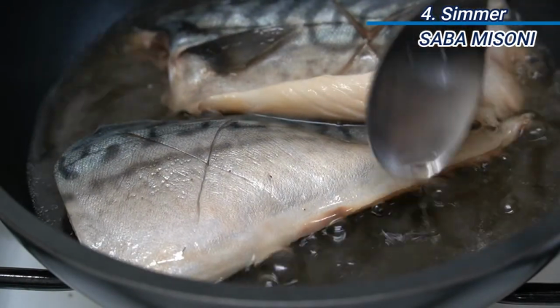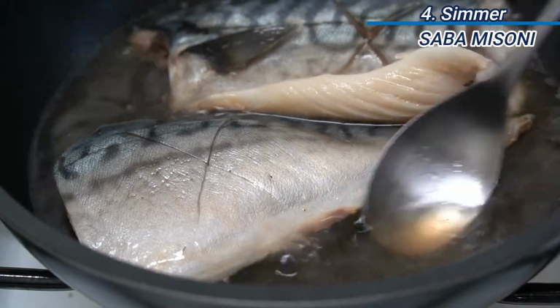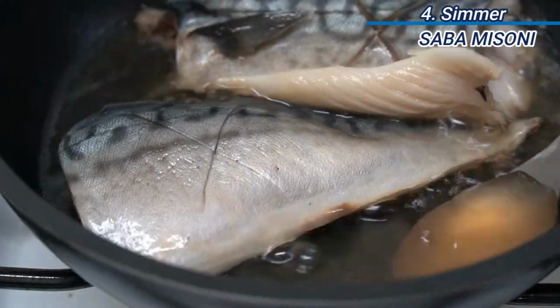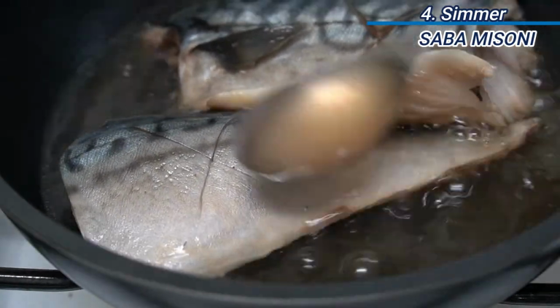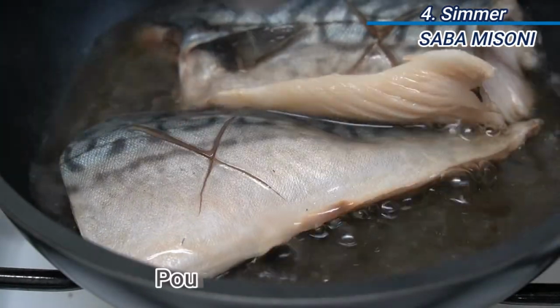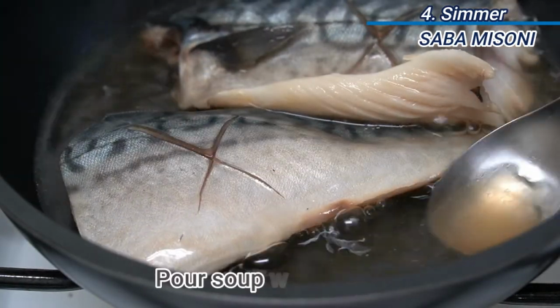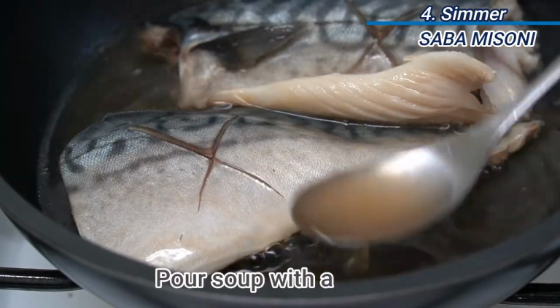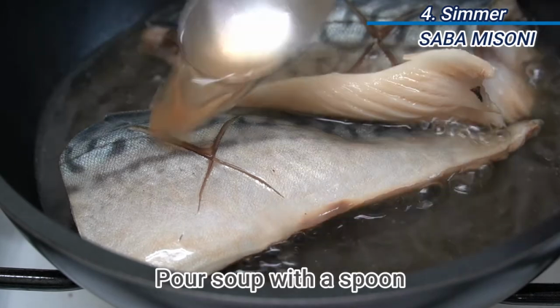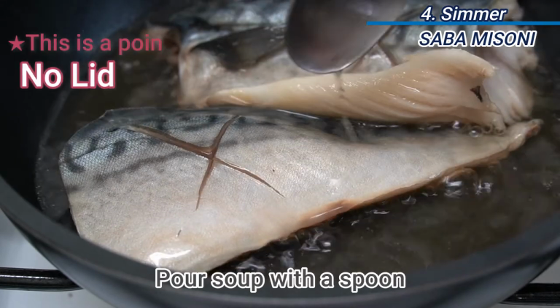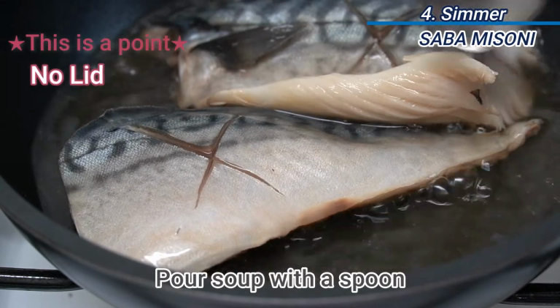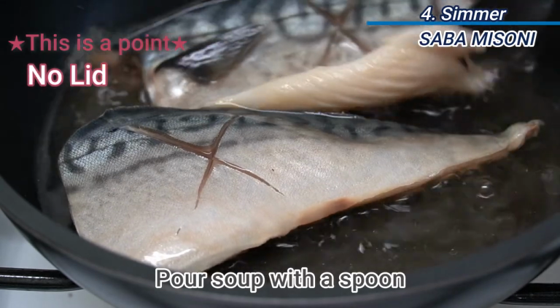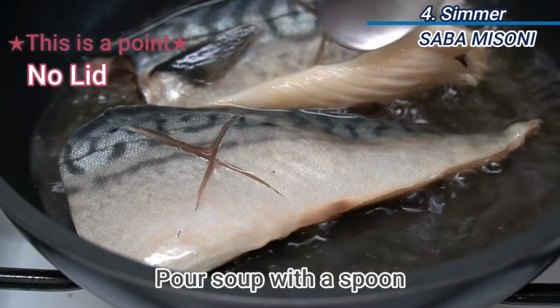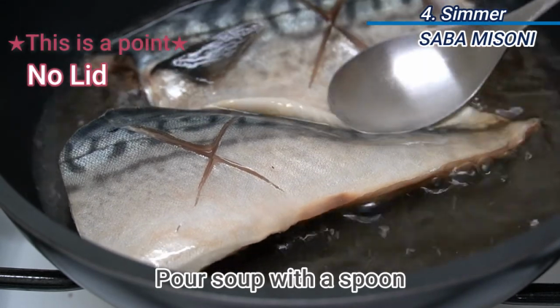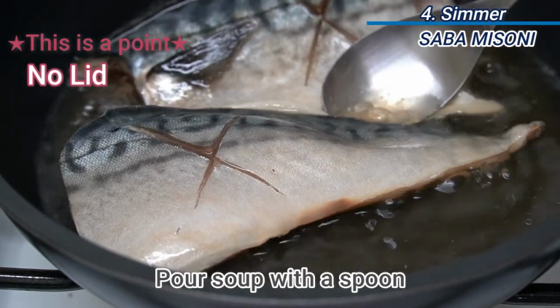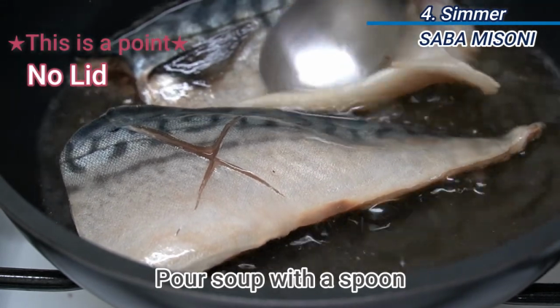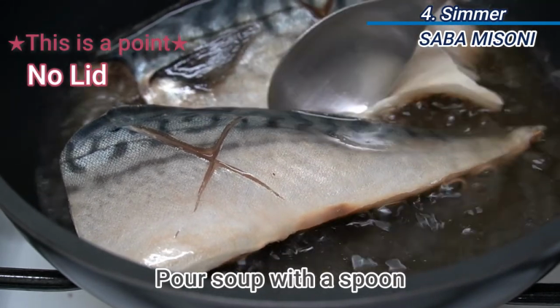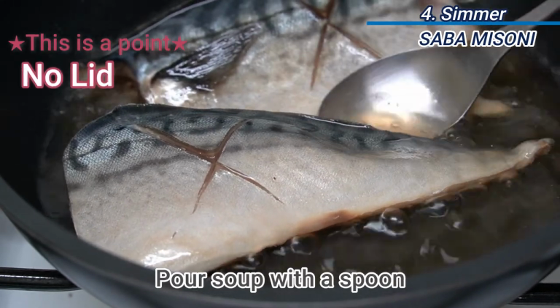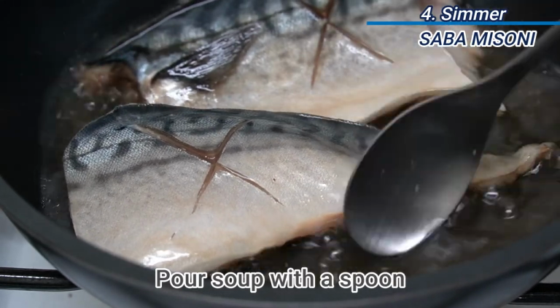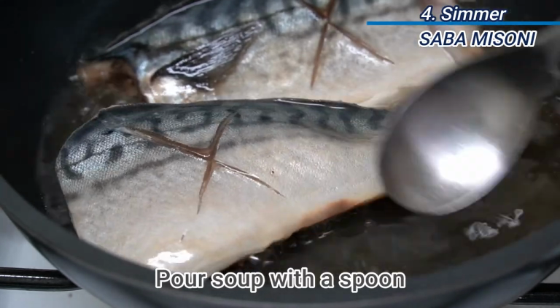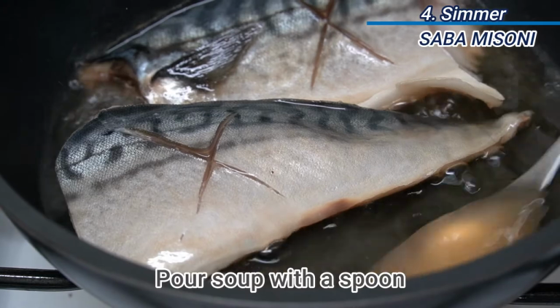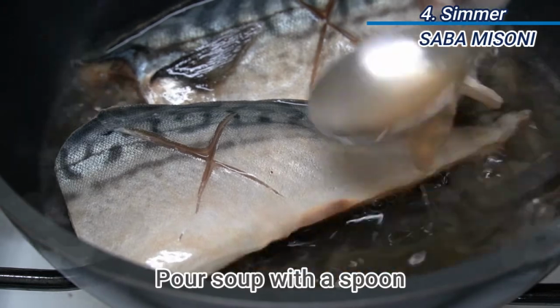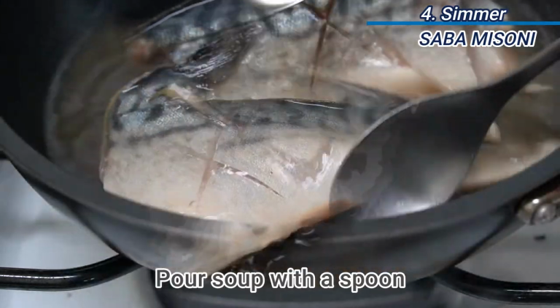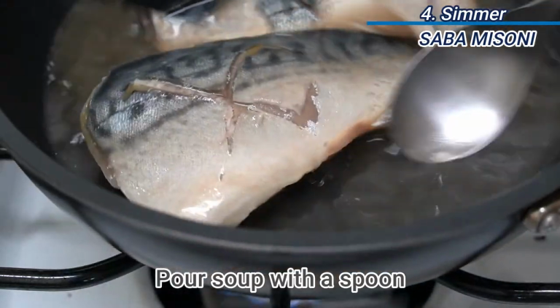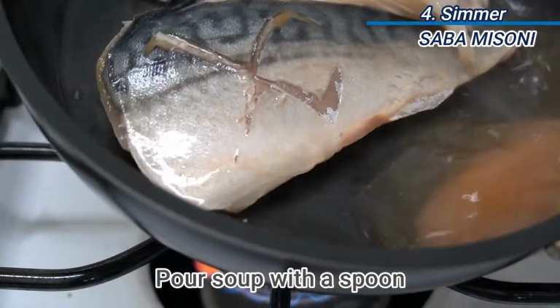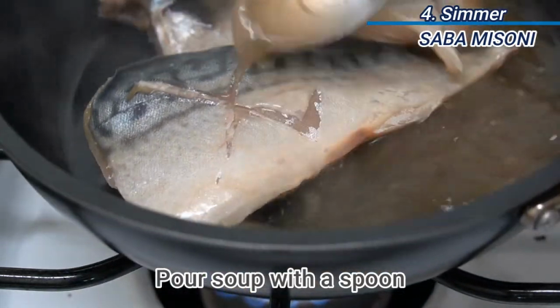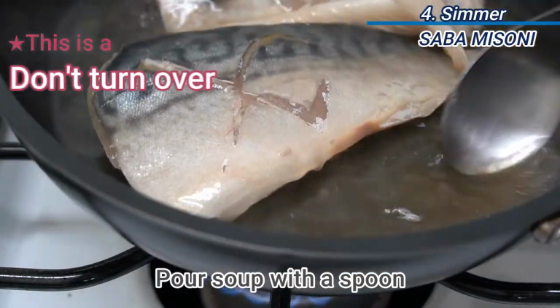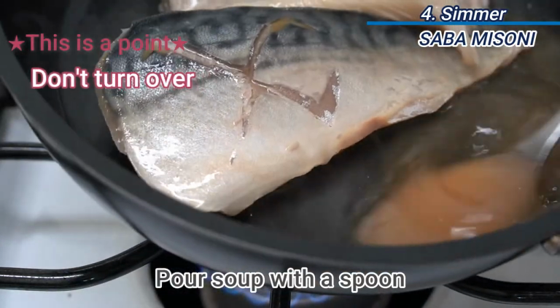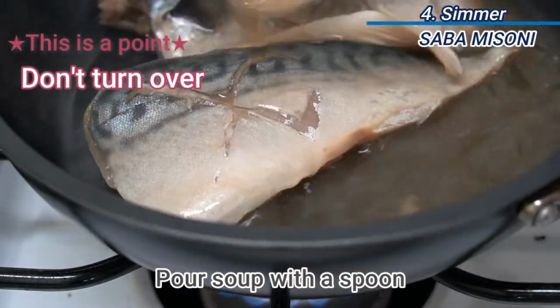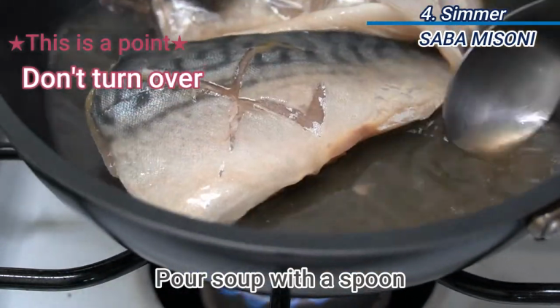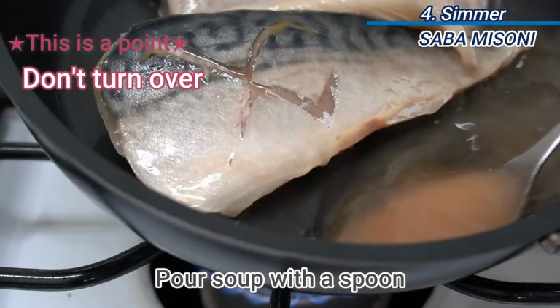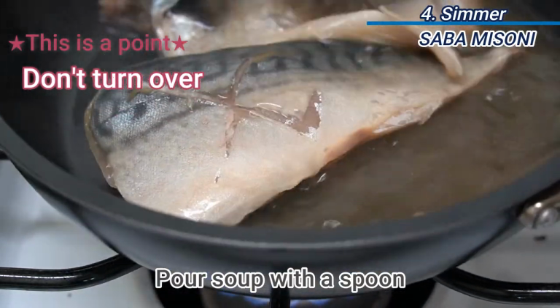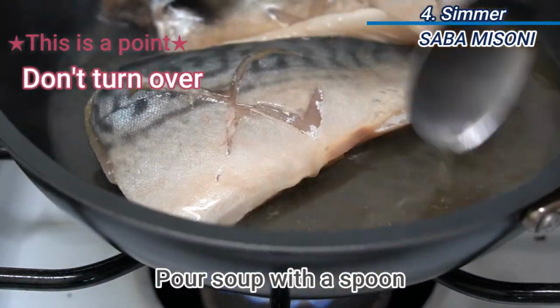Pour the soup onto the fillet with a spoon sometimes and continue to simmer for a while. Please don't turn it over because the skin can come off the fillet.